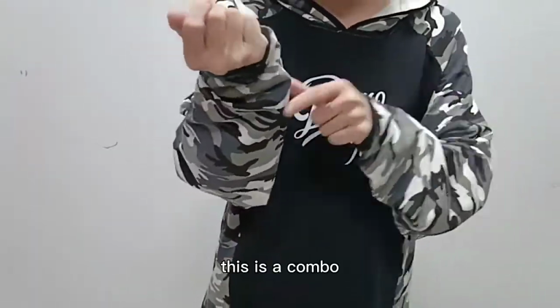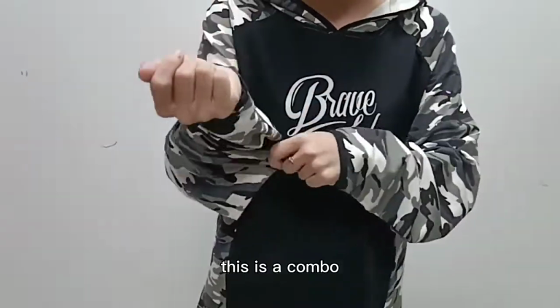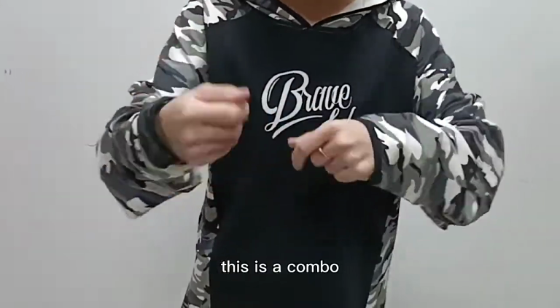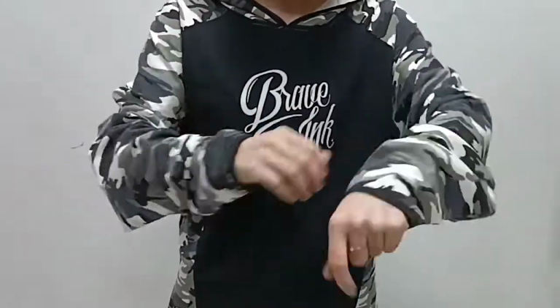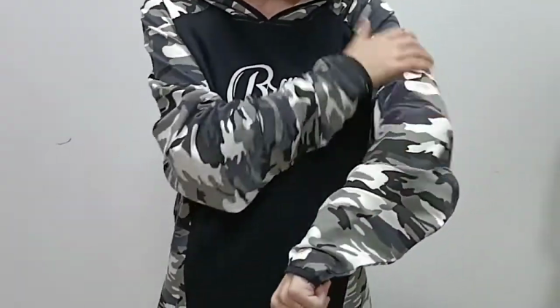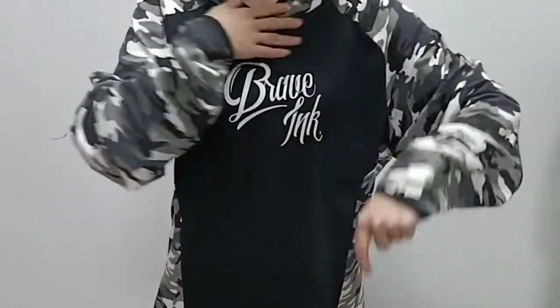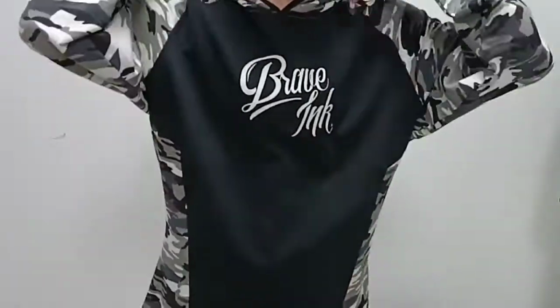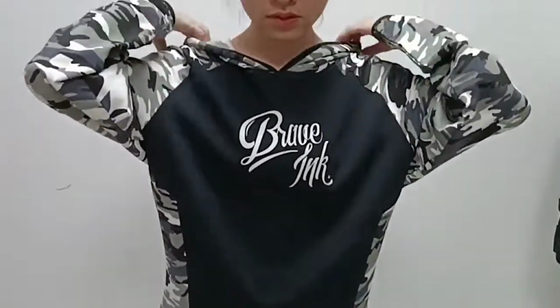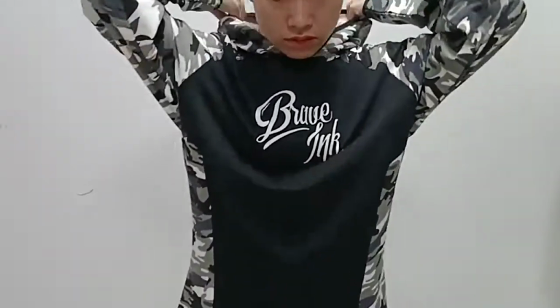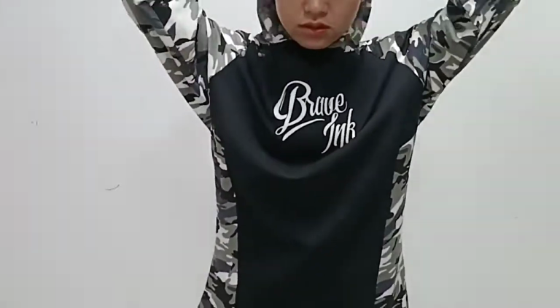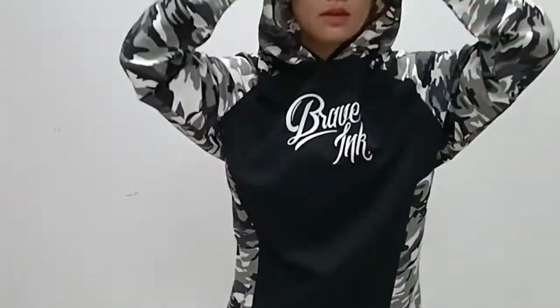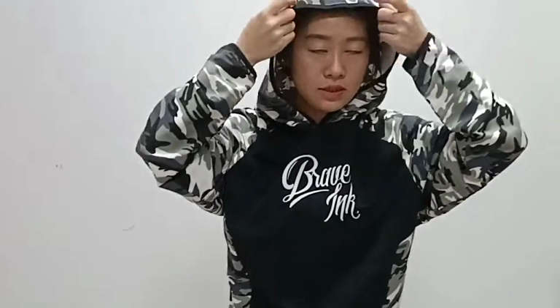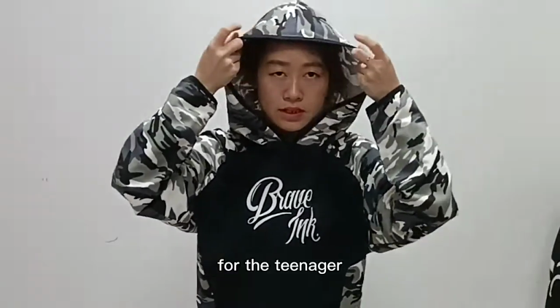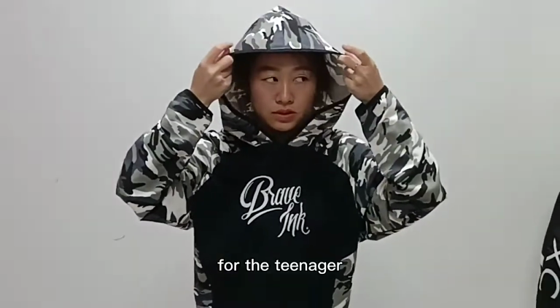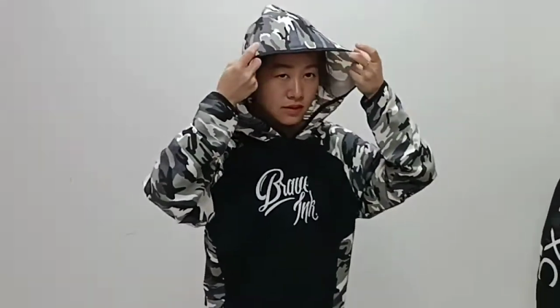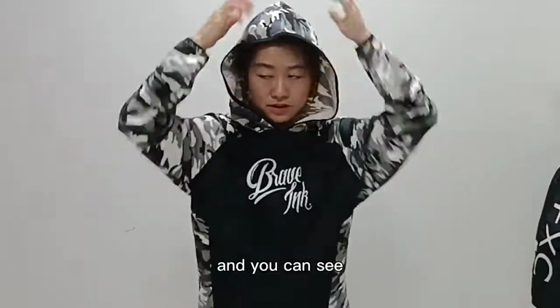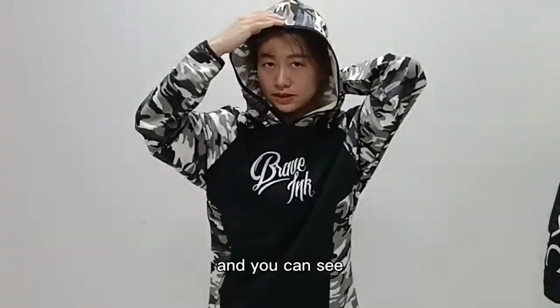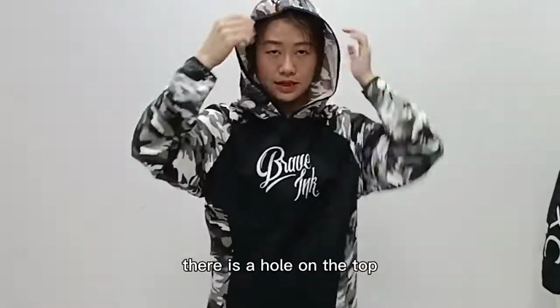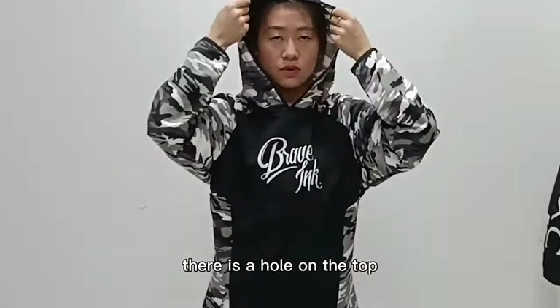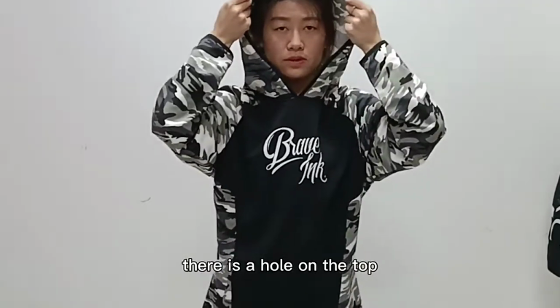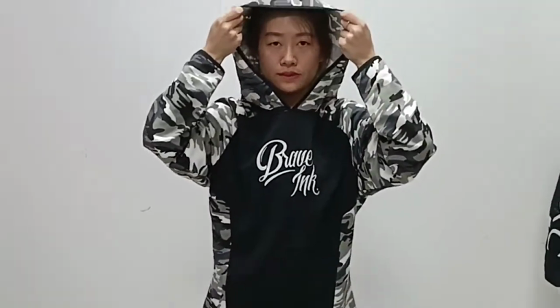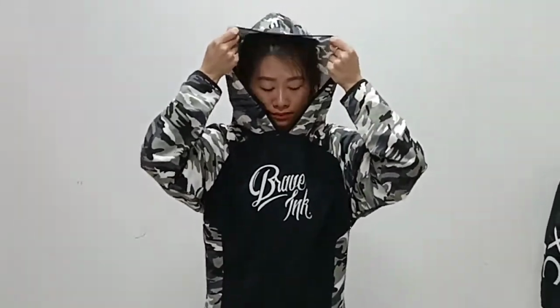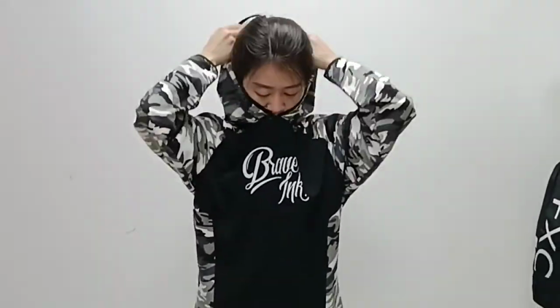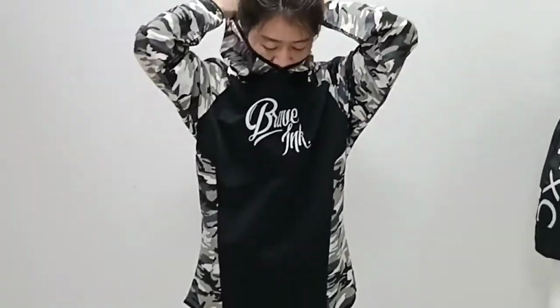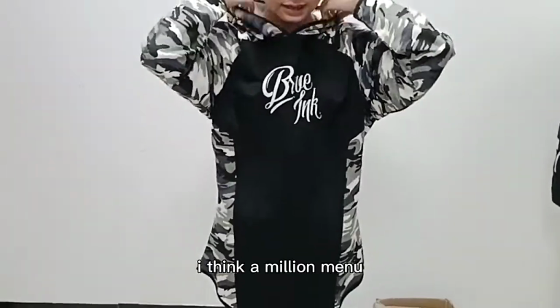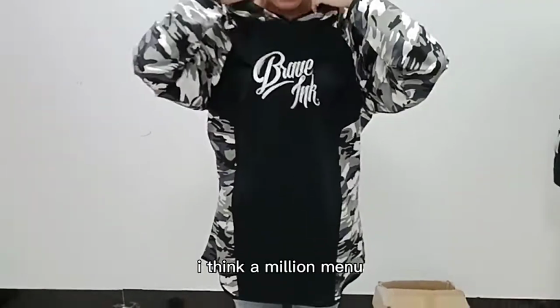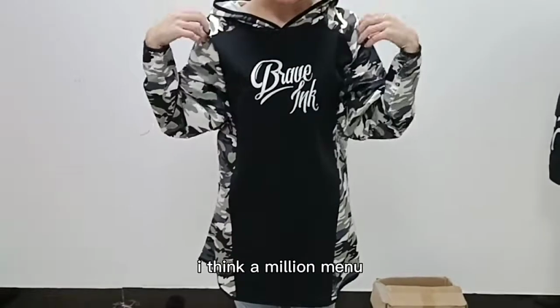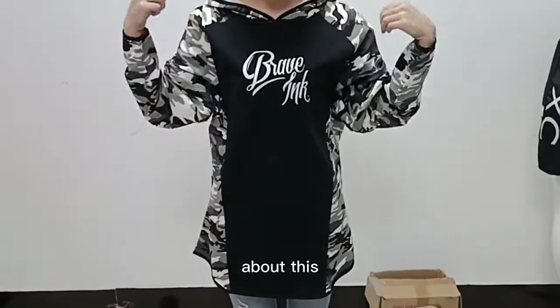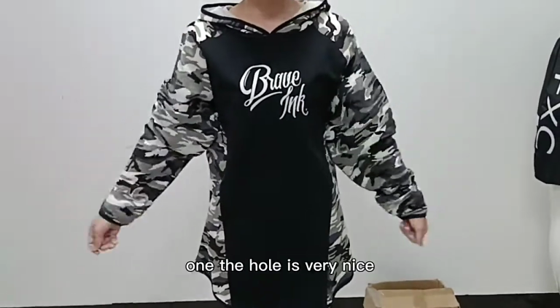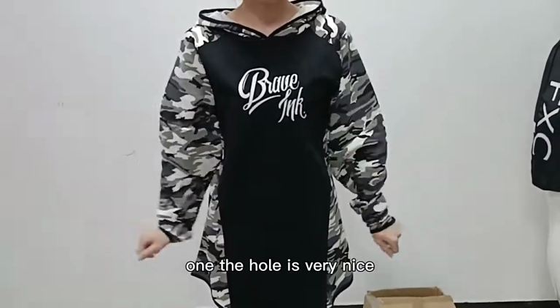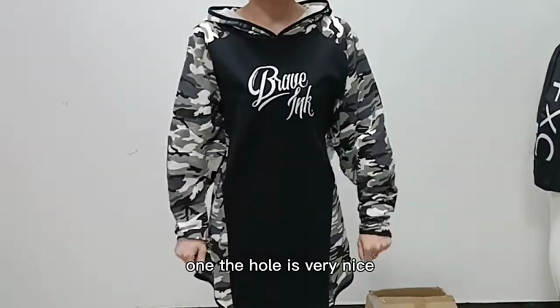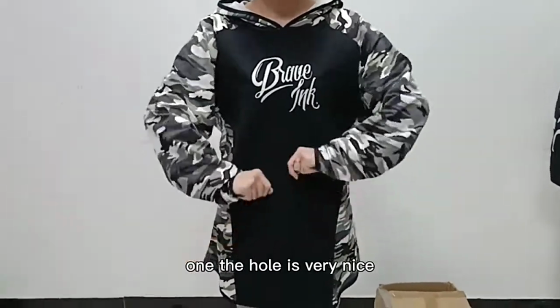This camouflage hoodie is suitable for teenagers. And you can see there is a hood on the top. I think many young men will like this one. The hood is very nice.